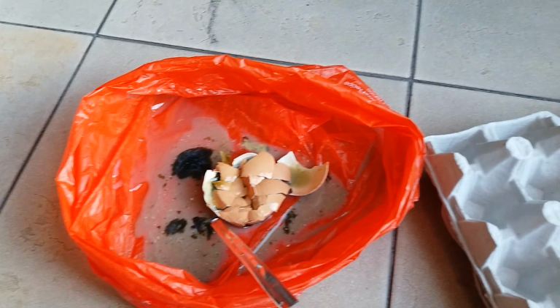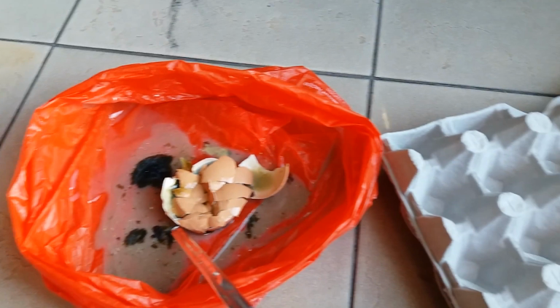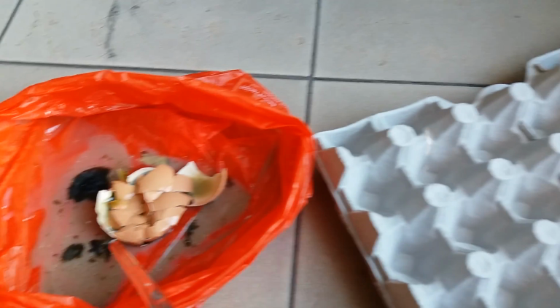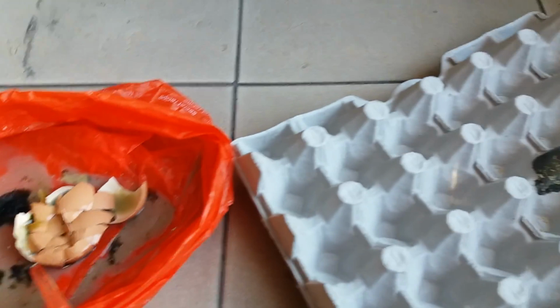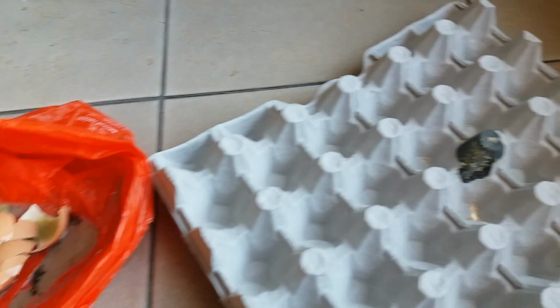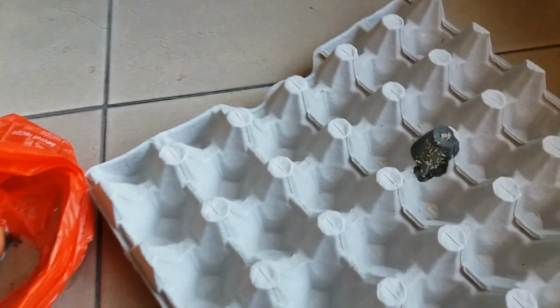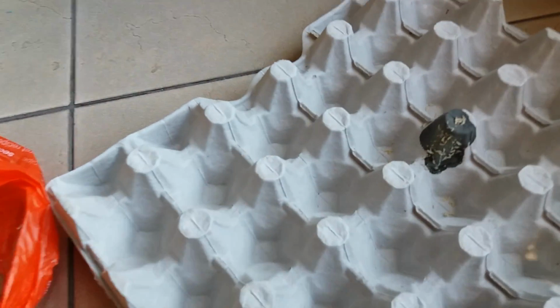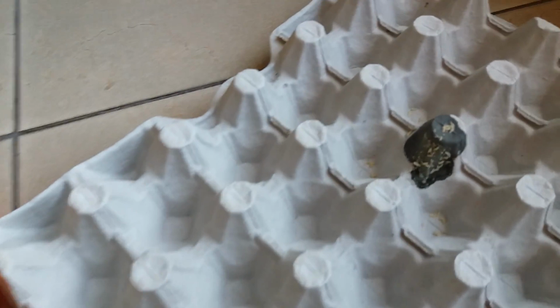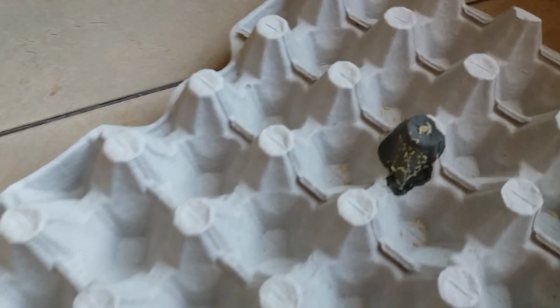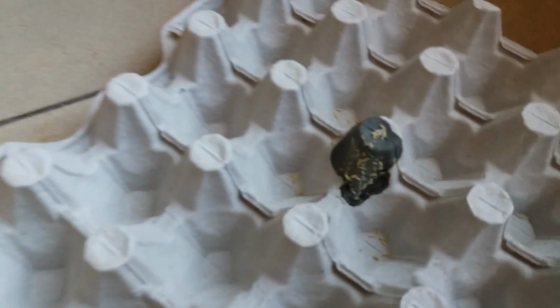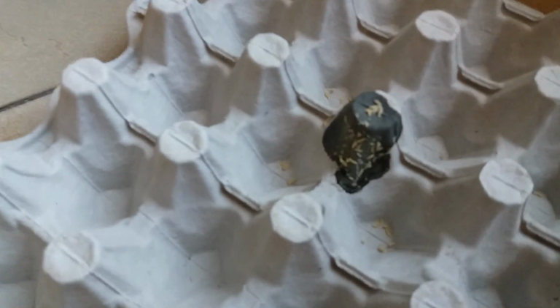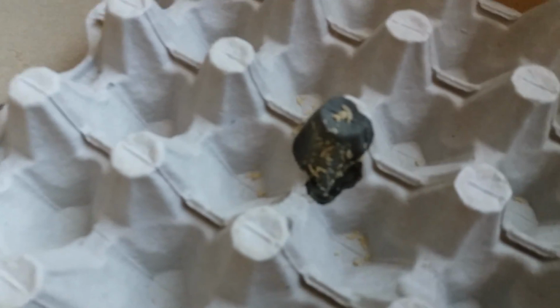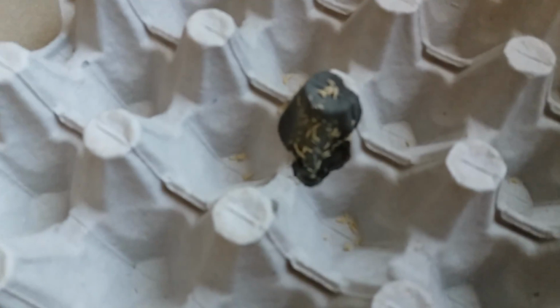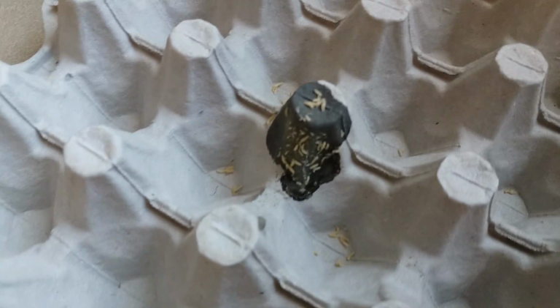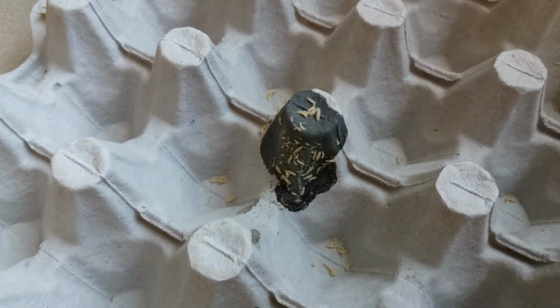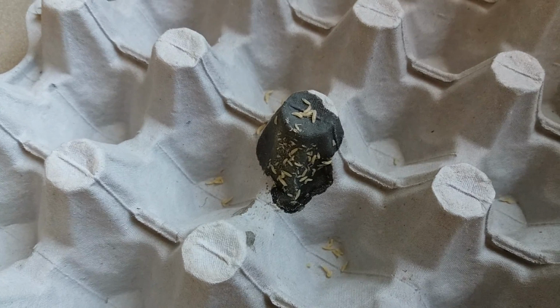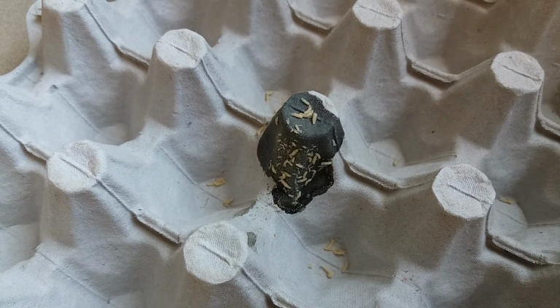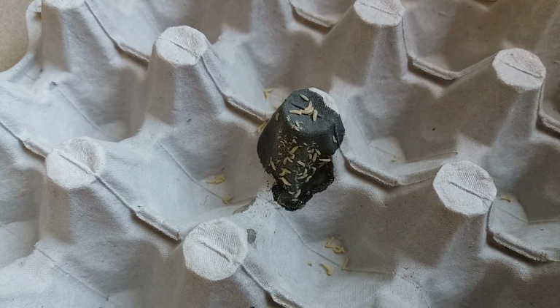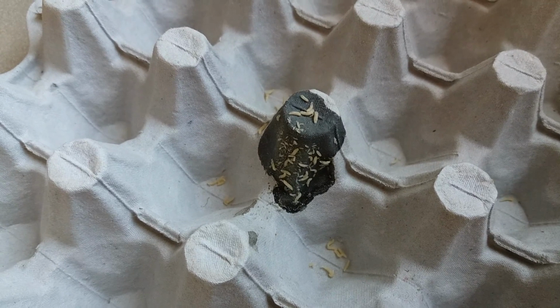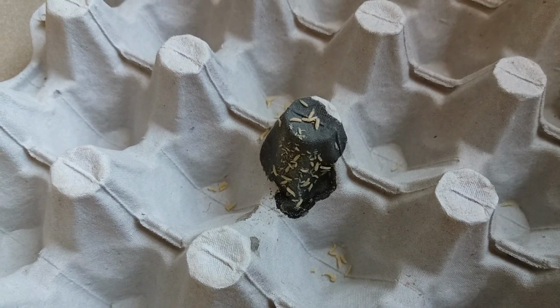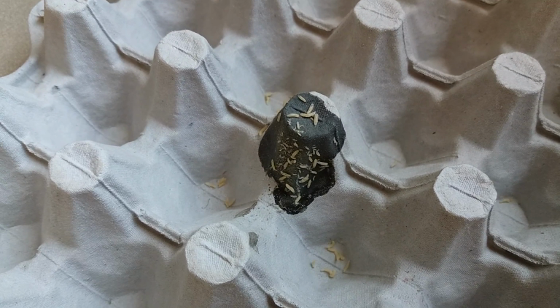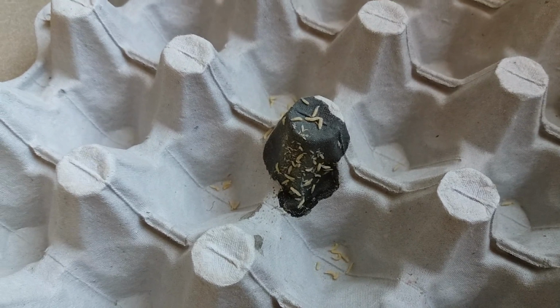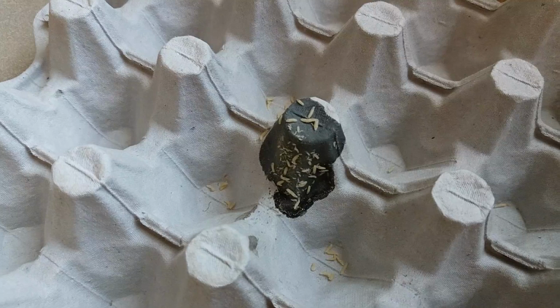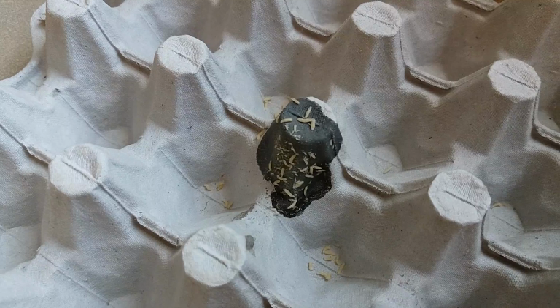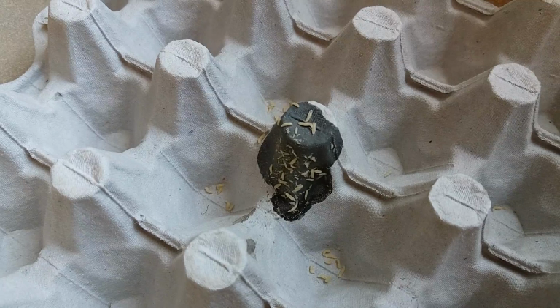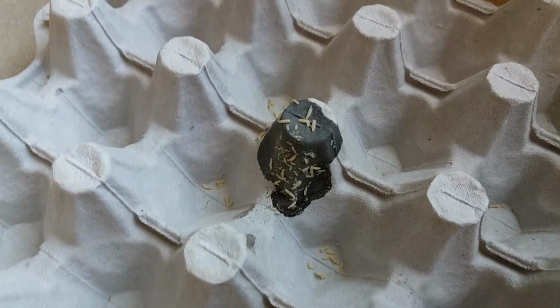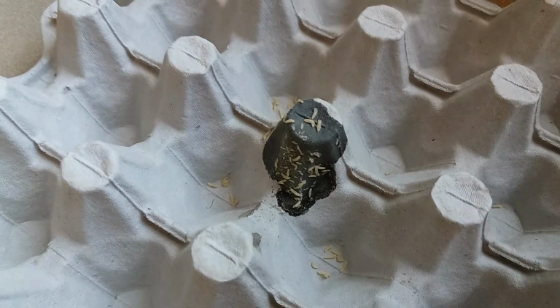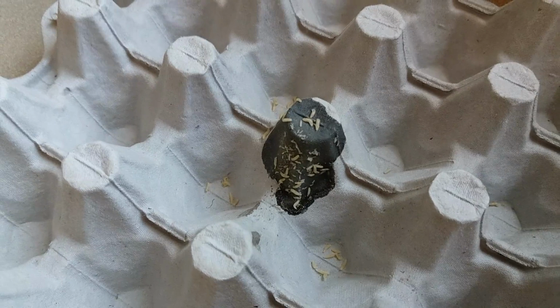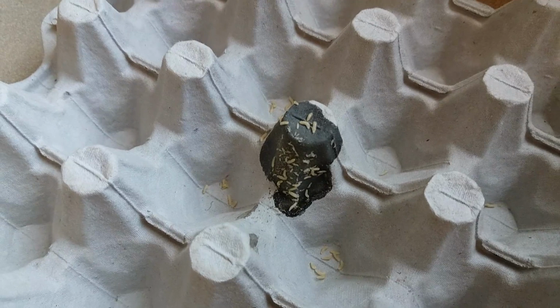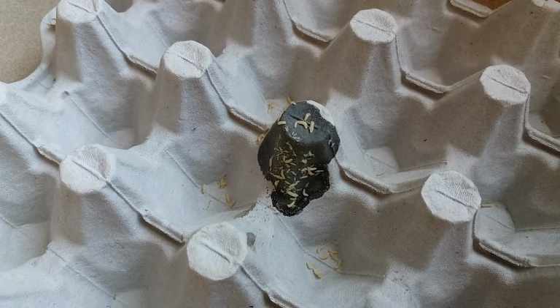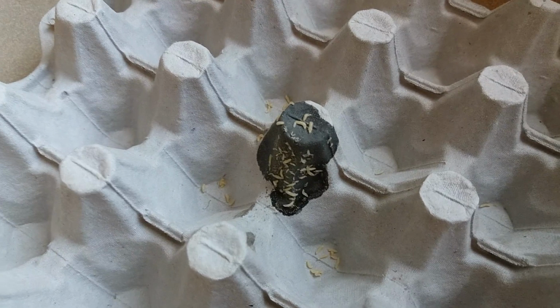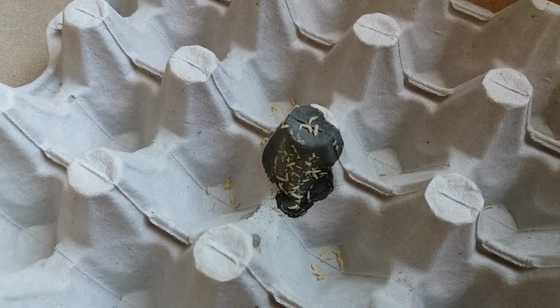When the flies get onto it, there are babies who hatch. Happy watching!